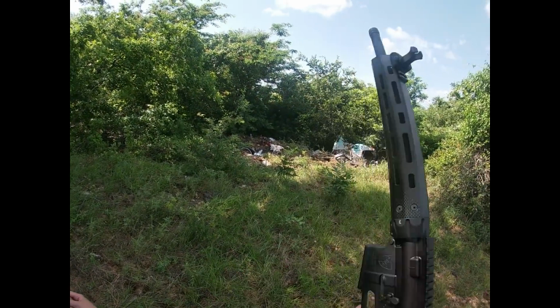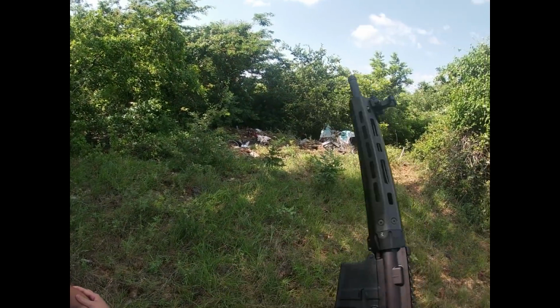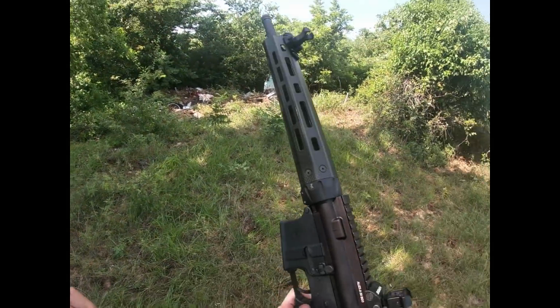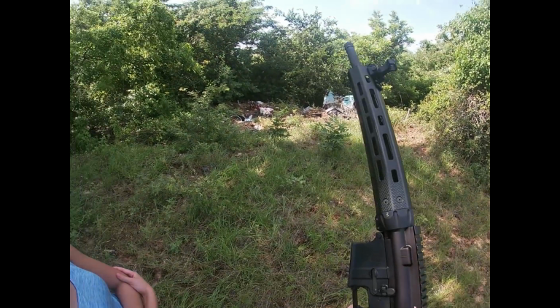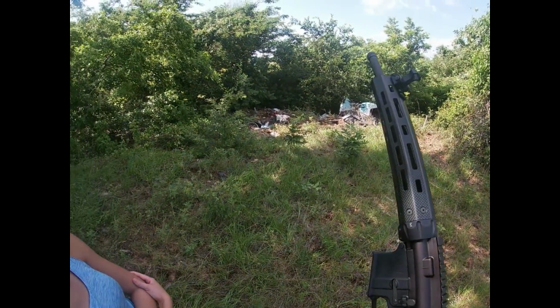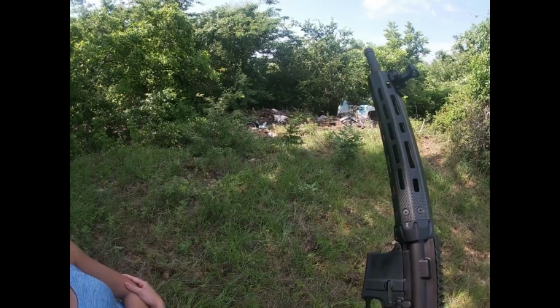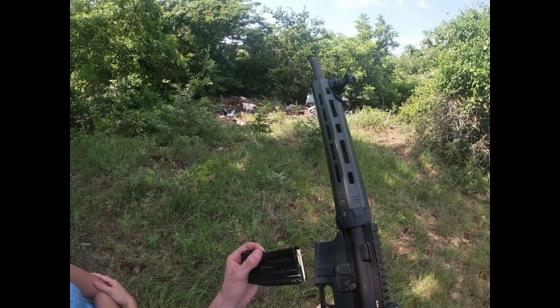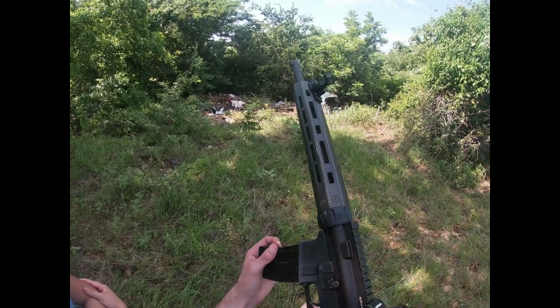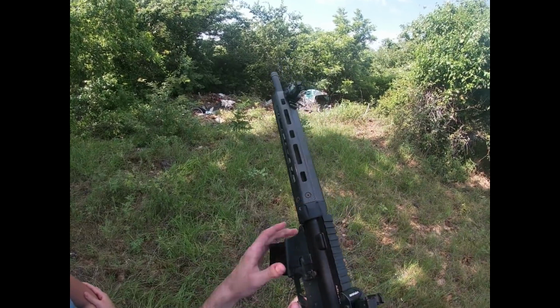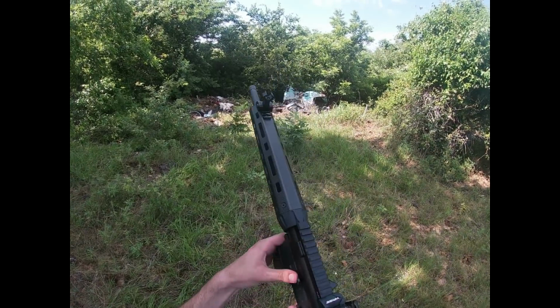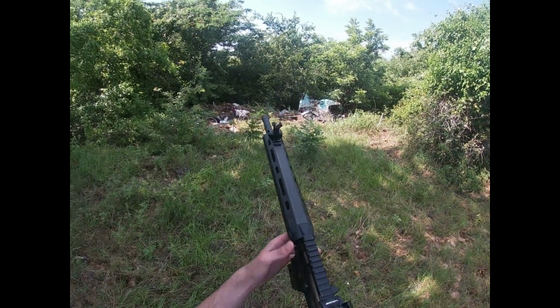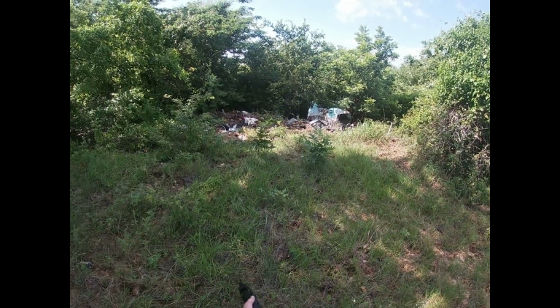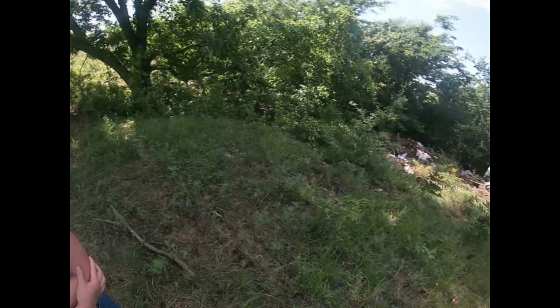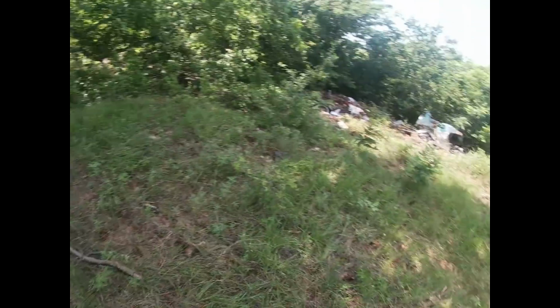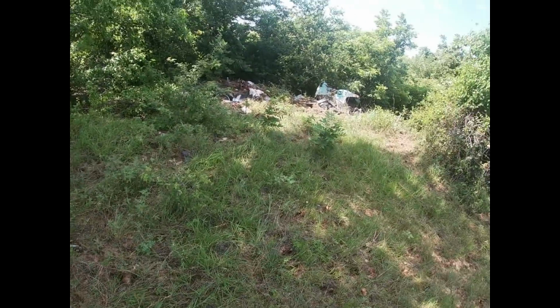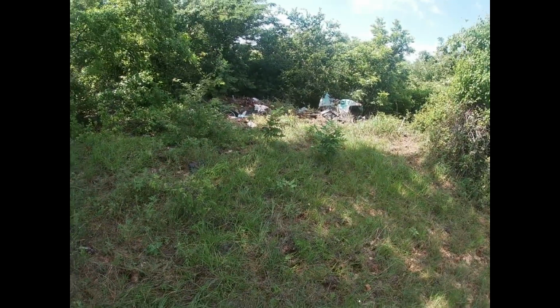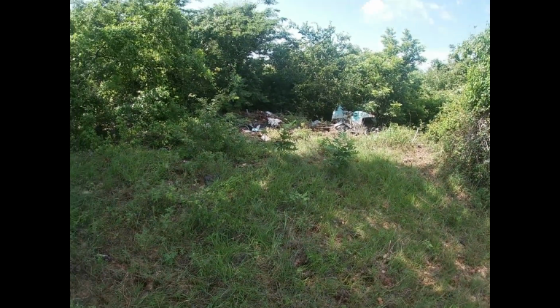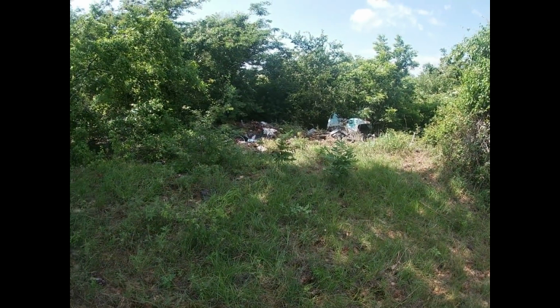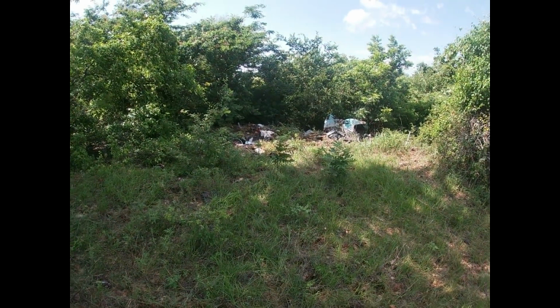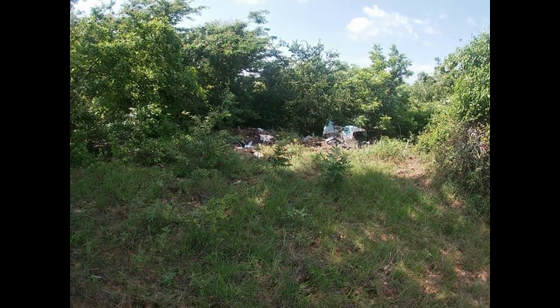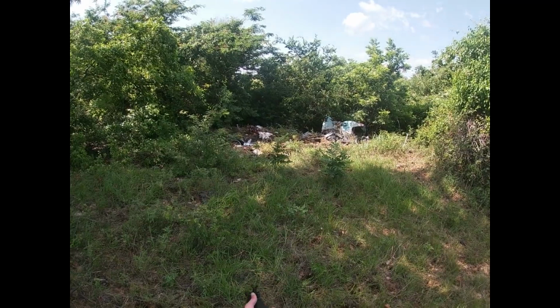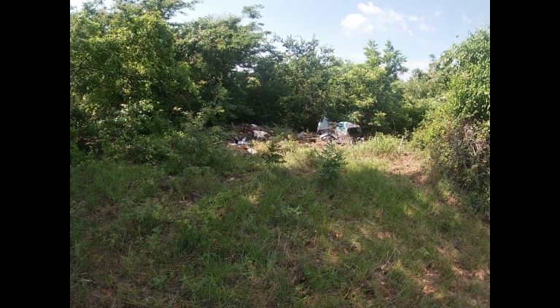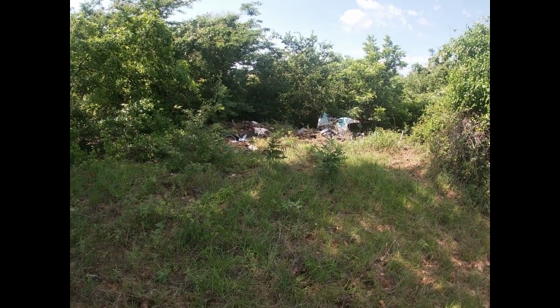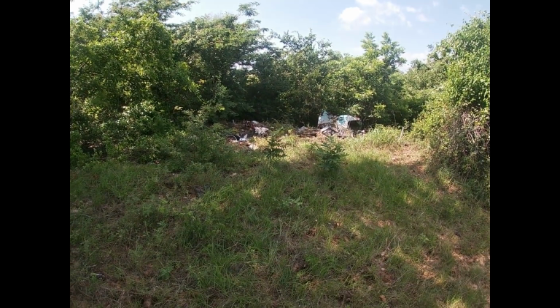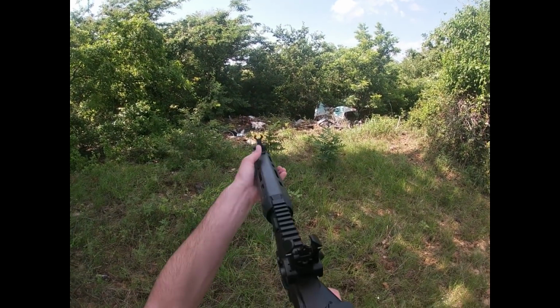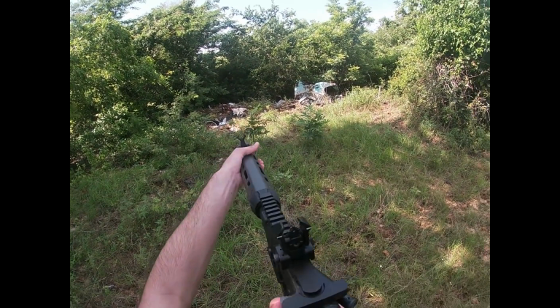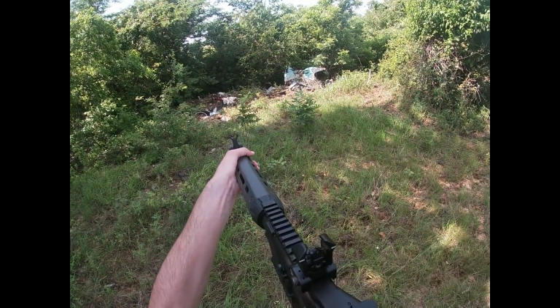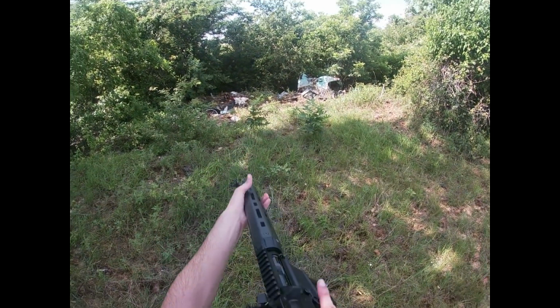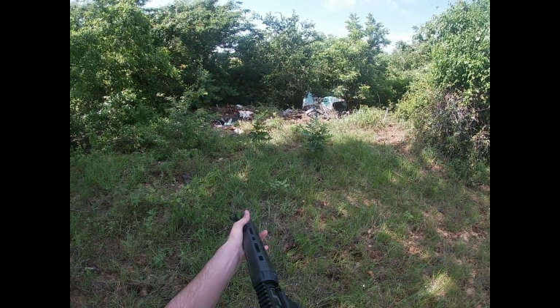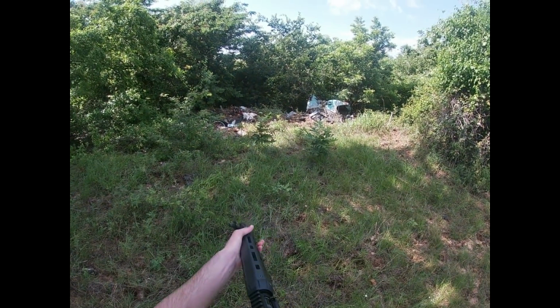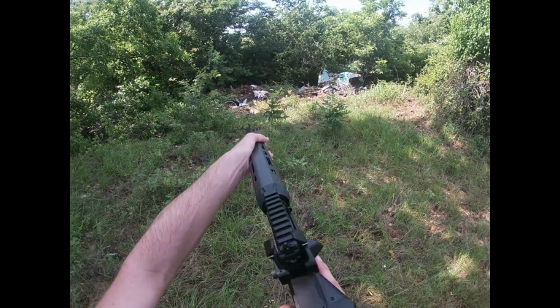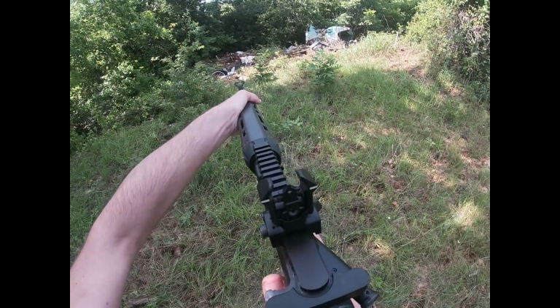Alright, ready? Yeah. Okay, I'm gonna shoot the Dr. Thunder. Let's see if these are at least sighted in enough to hit those.